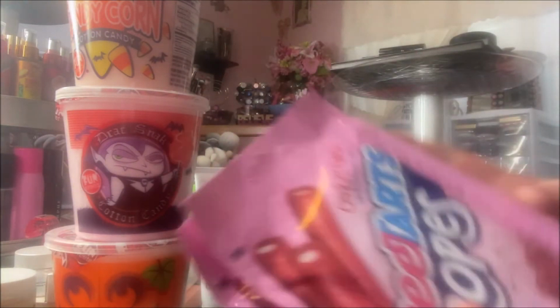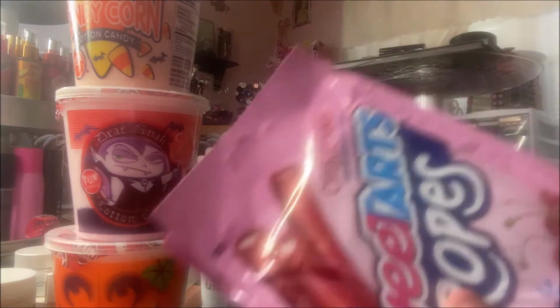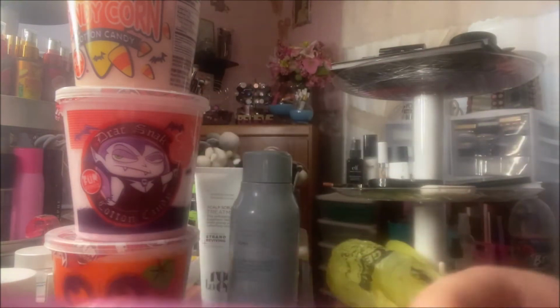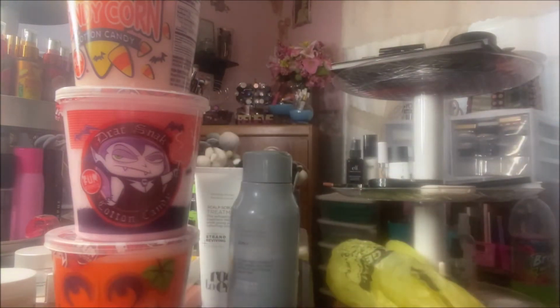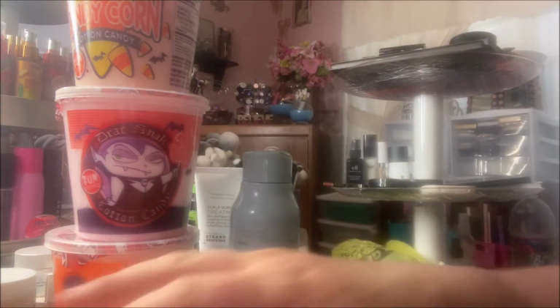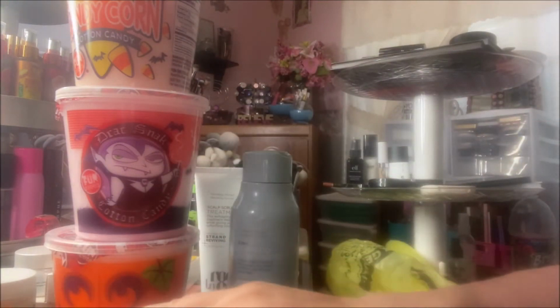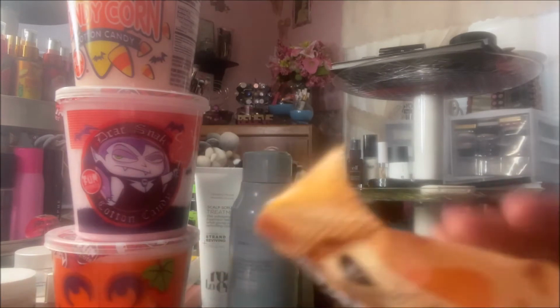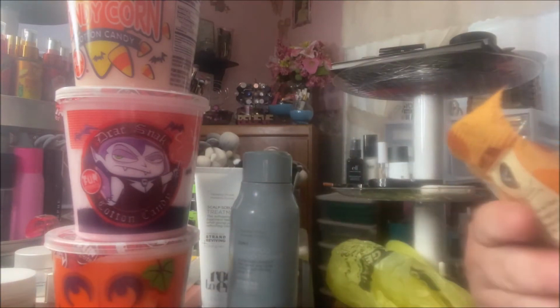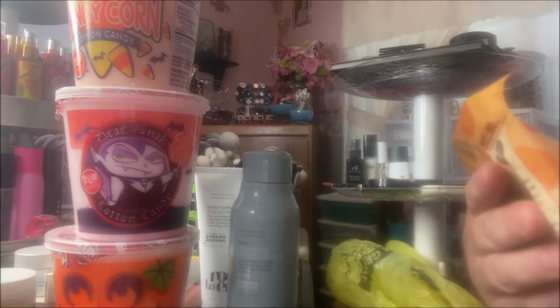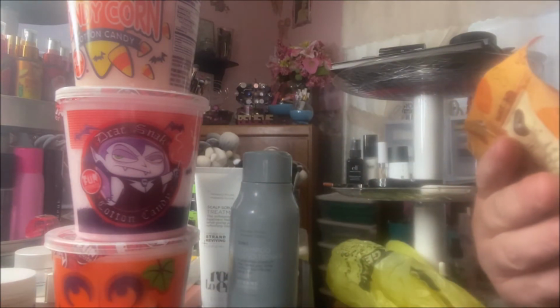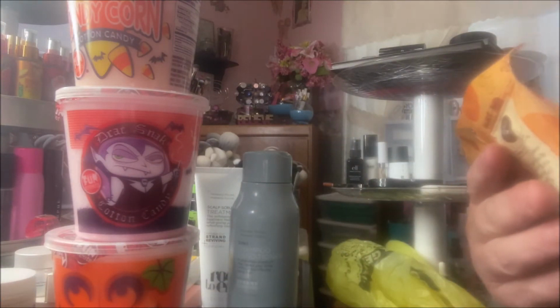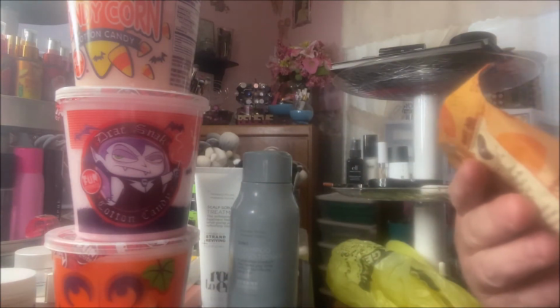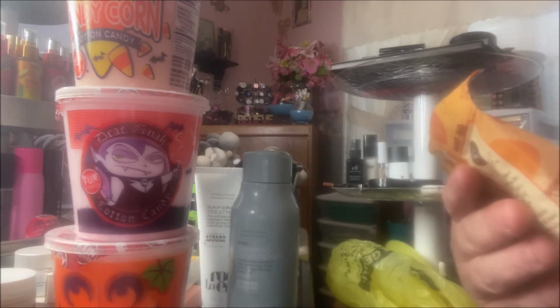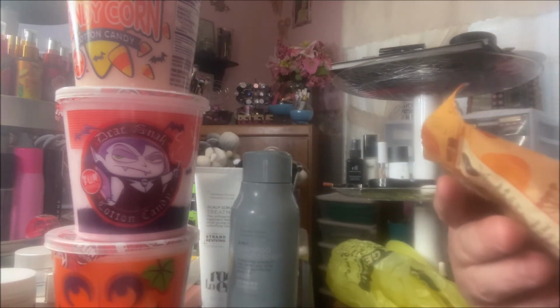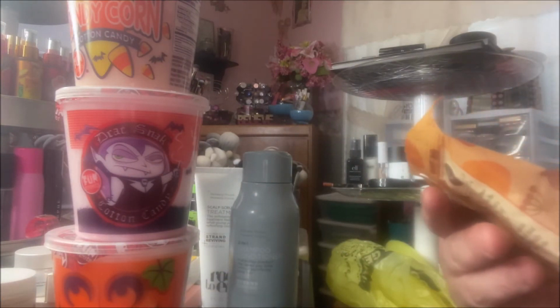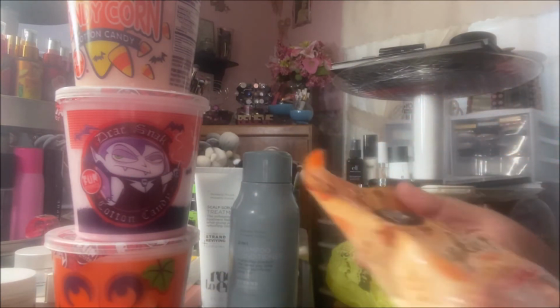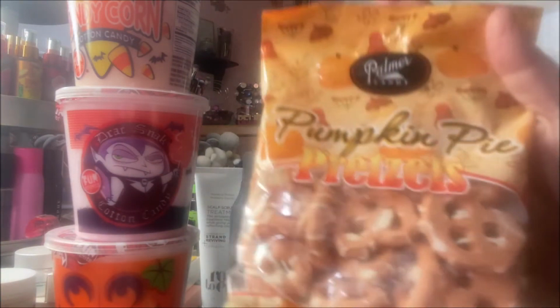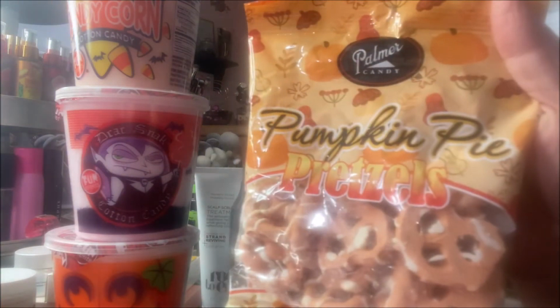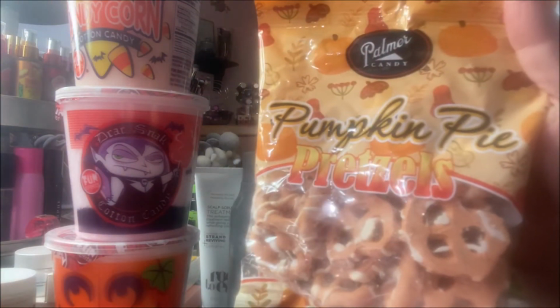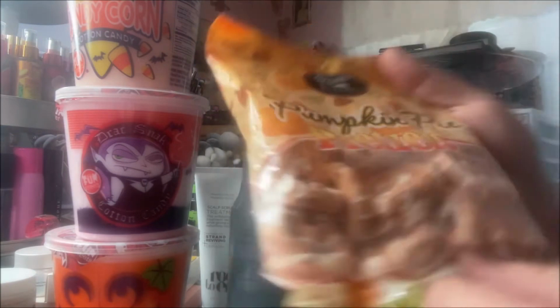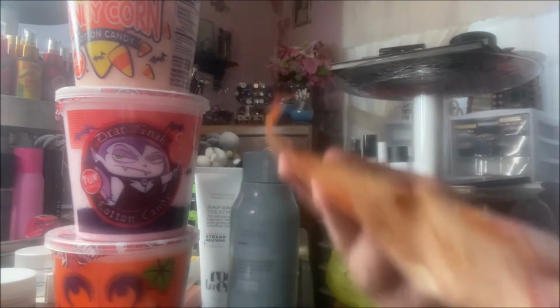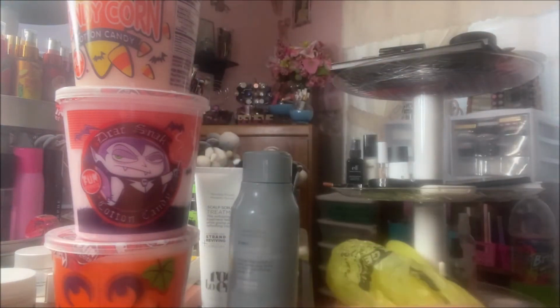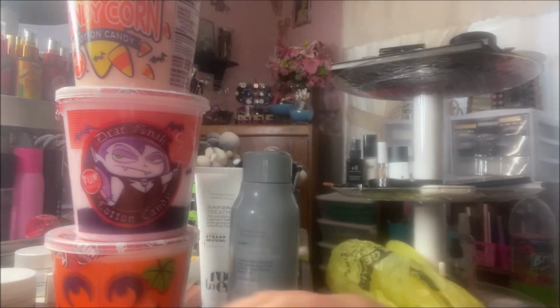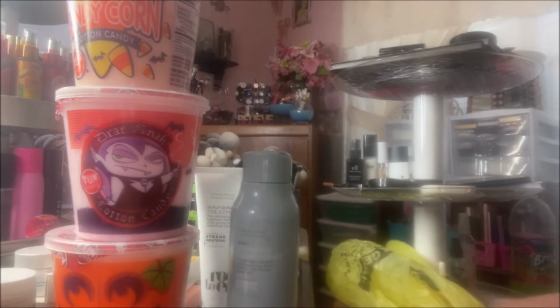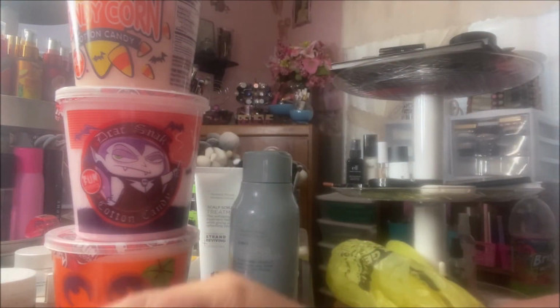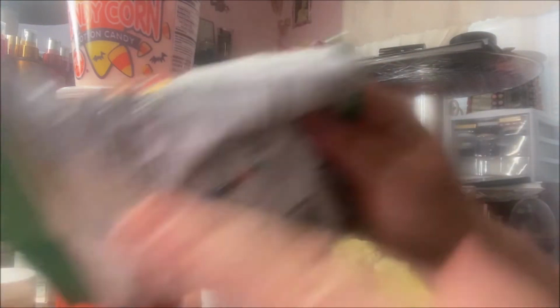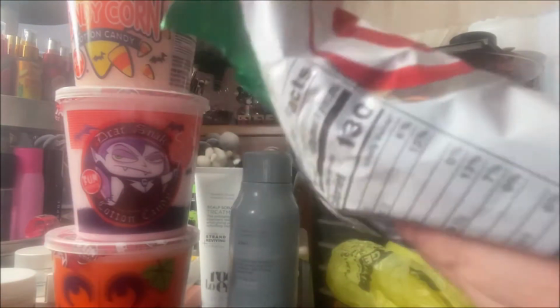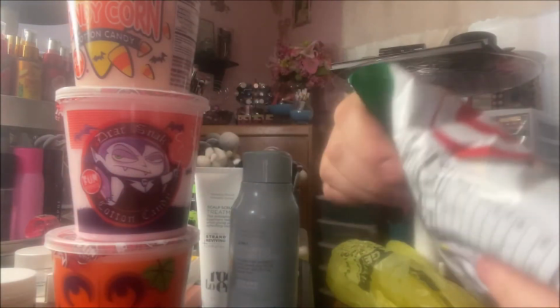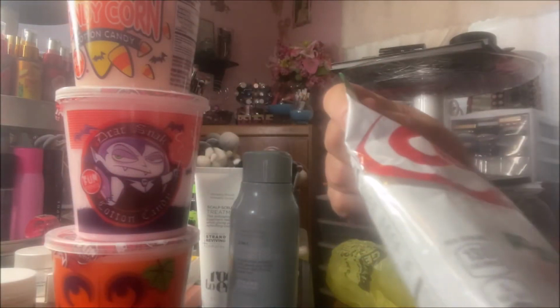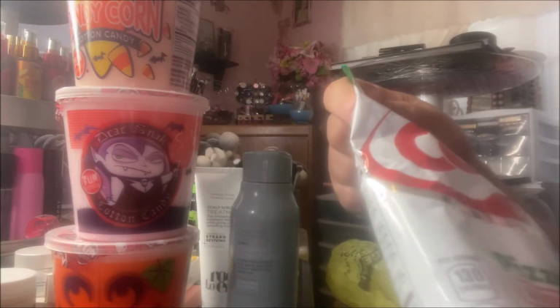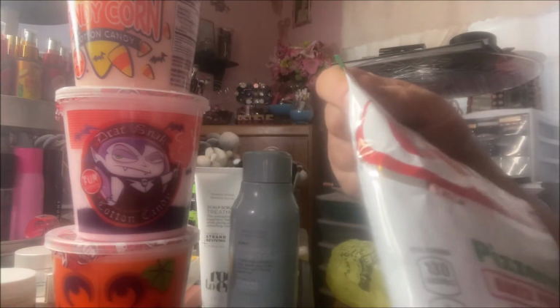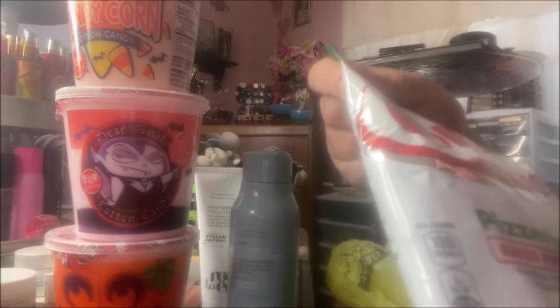These were new at my store — they're the Palmer's Candy Pumpkin Pie Pretzels. I thought that would be yummy! And then I picked up this bag of Combos Pizzeria Stuffed Snacks.